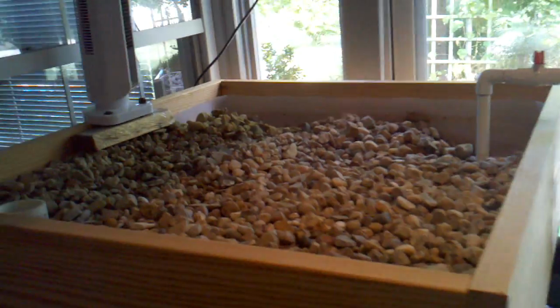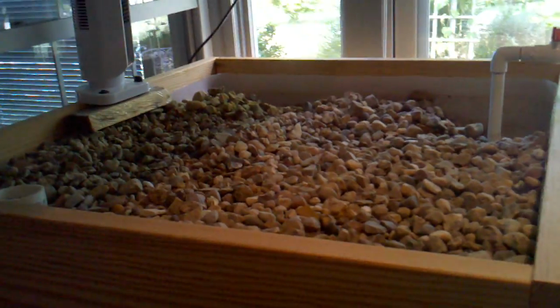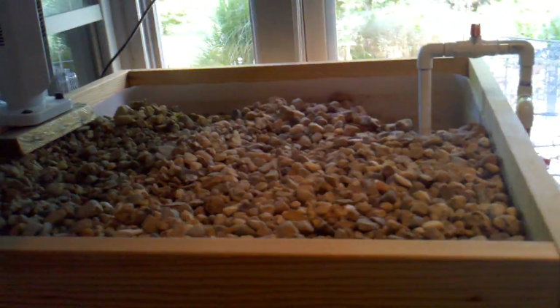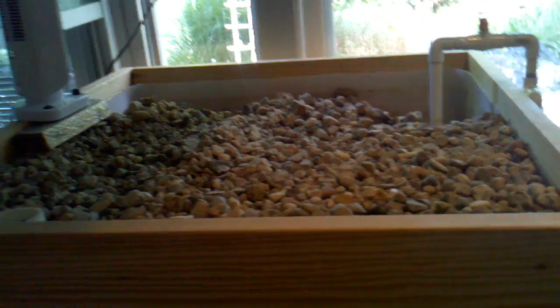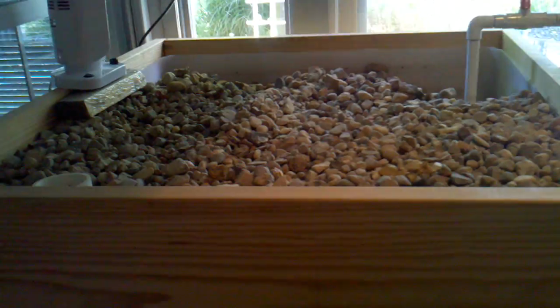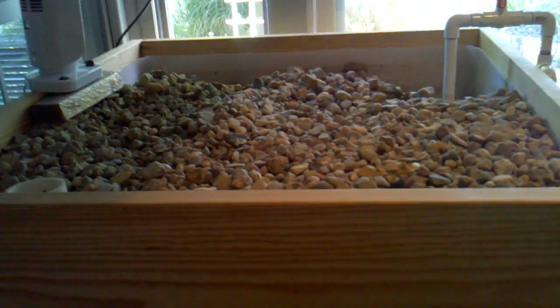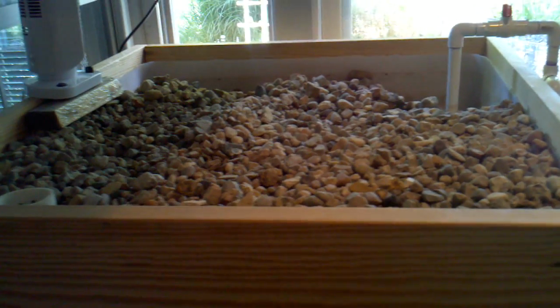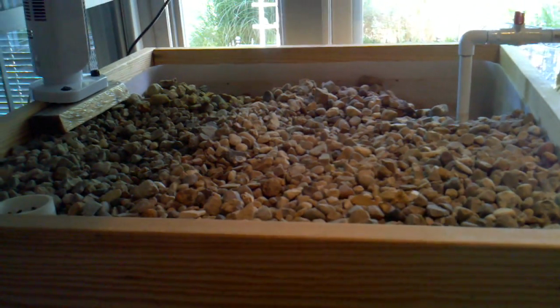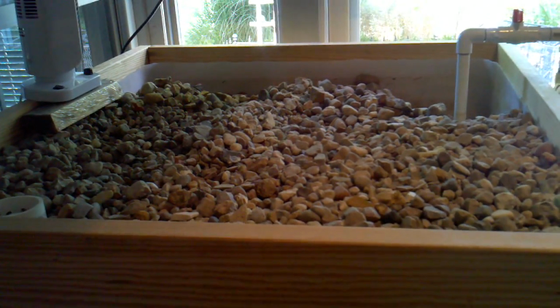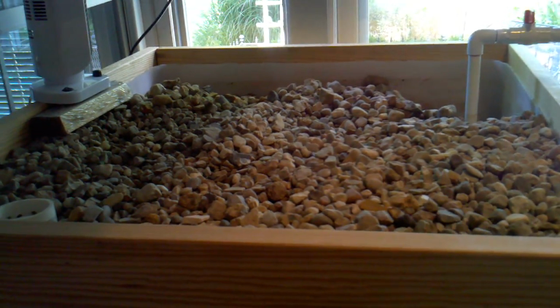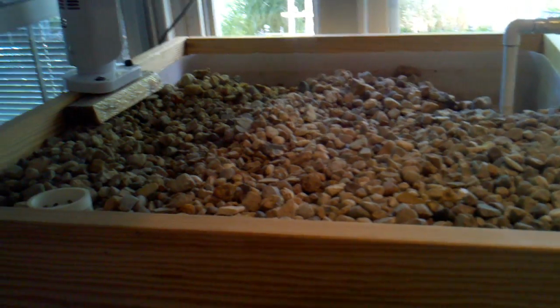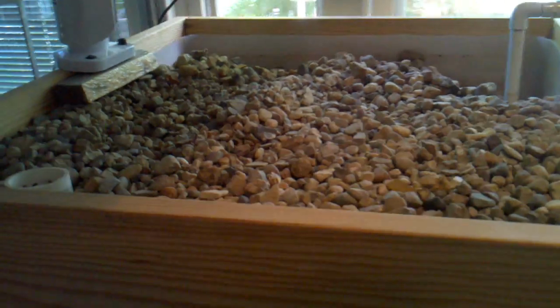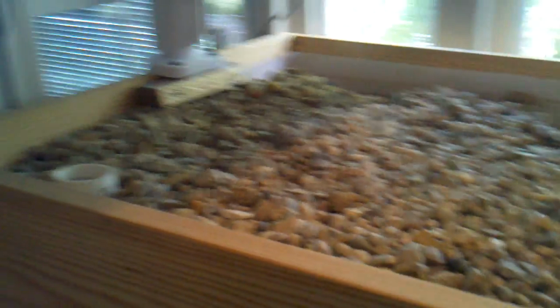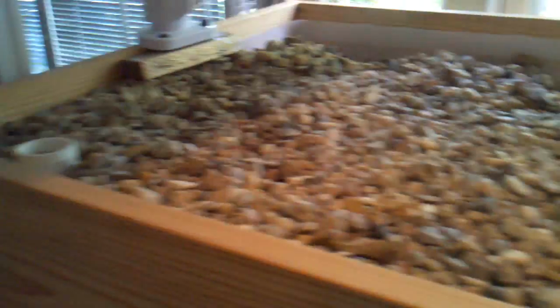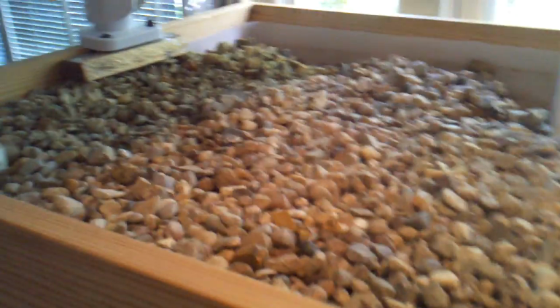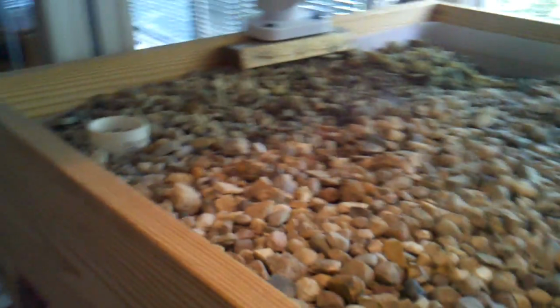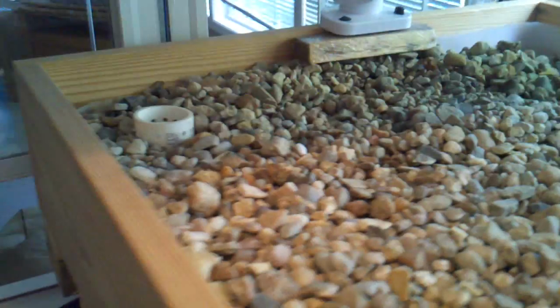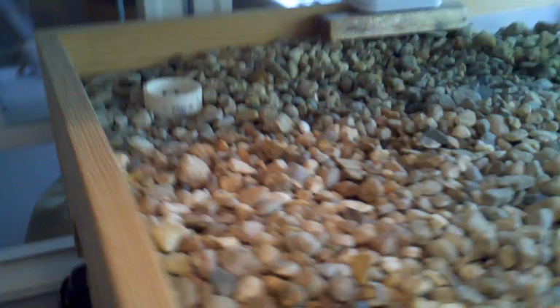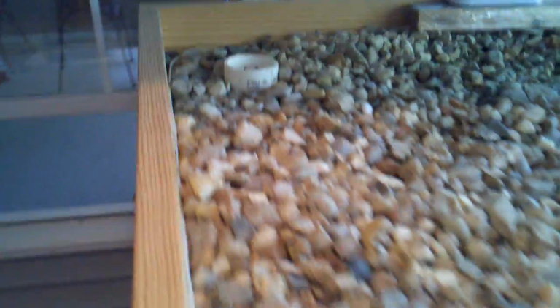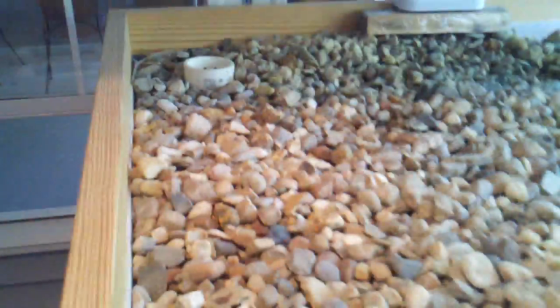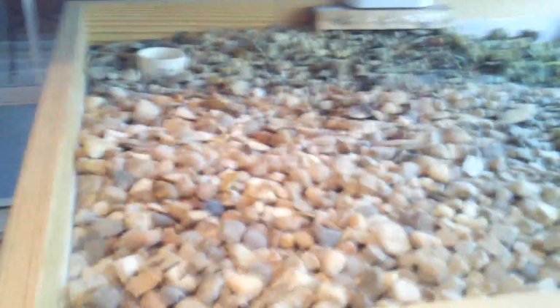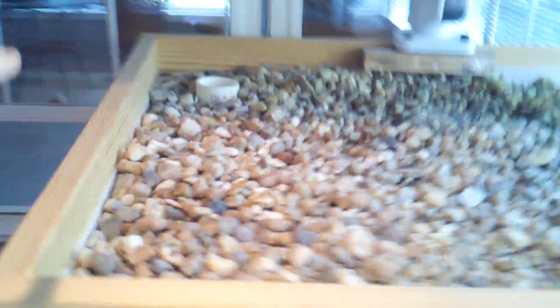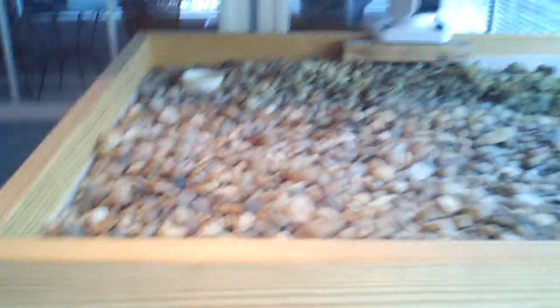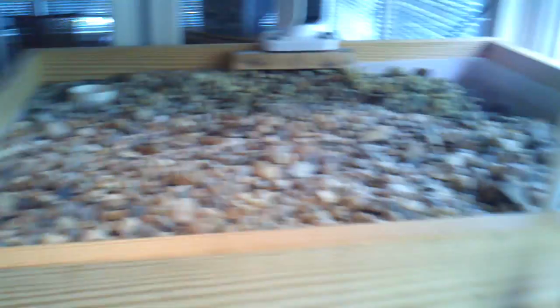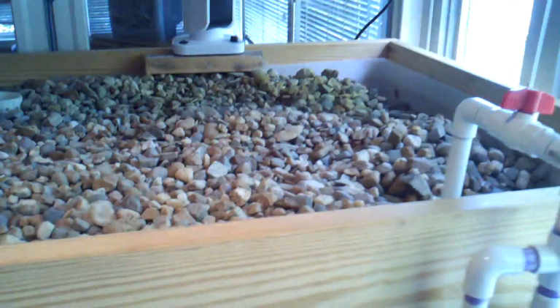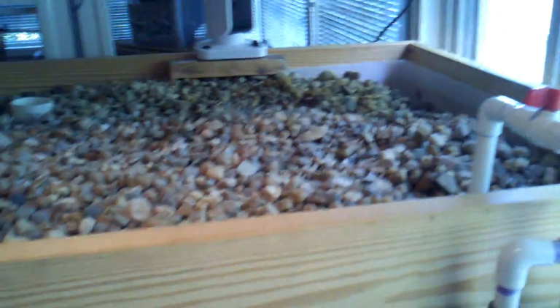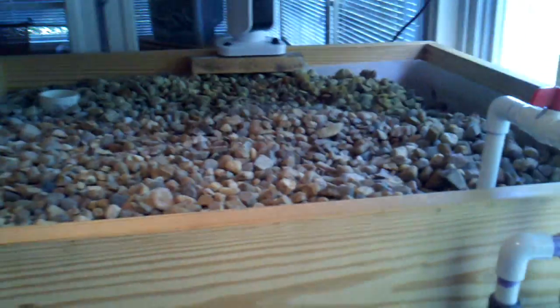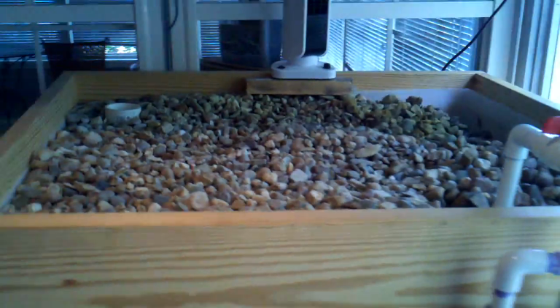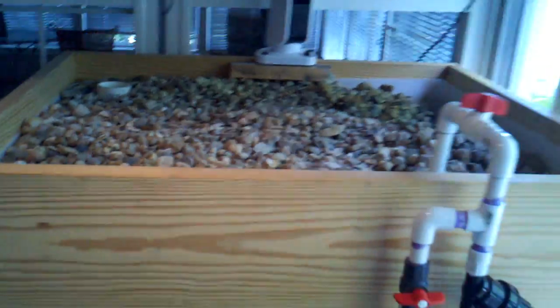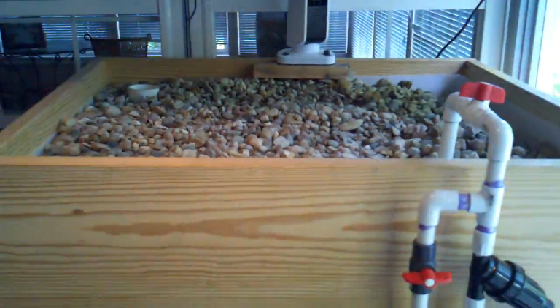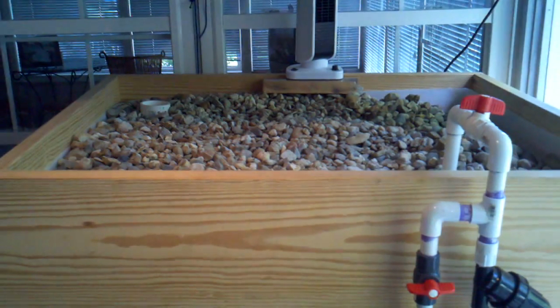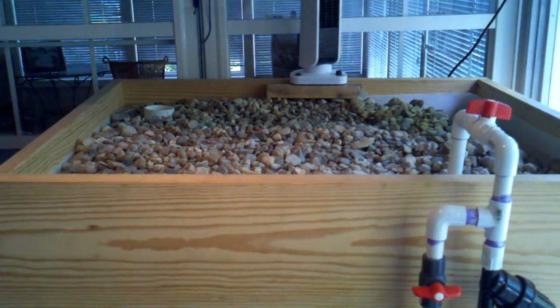My grow bed on the other hand, I have just quarter-inch gravel. And as you can see, I have my auto siphon over here, and then I have the water intake over here, so maybe a little better picture for you.